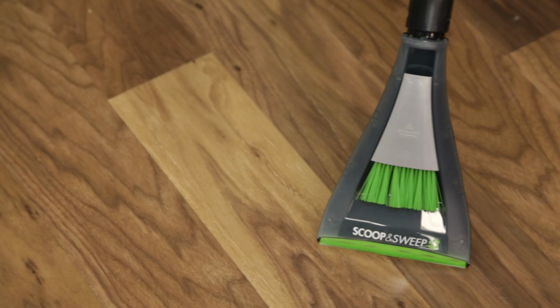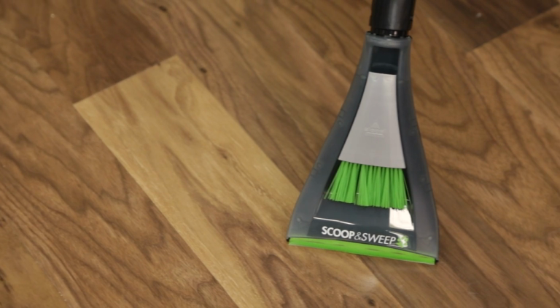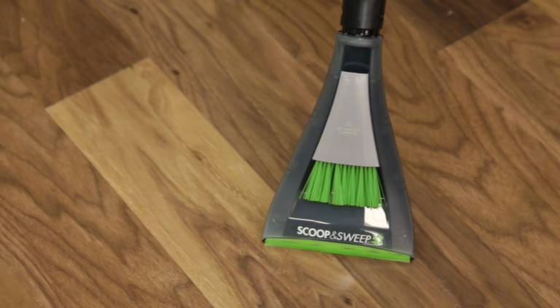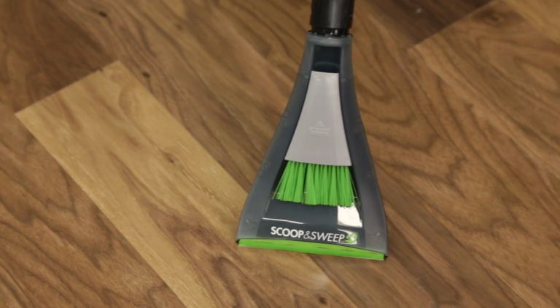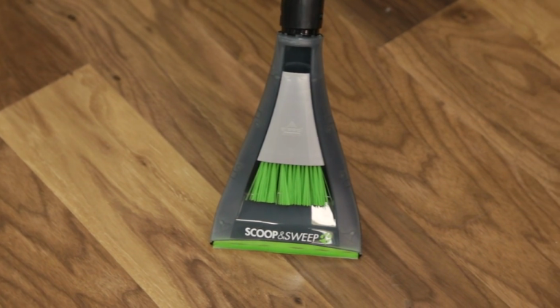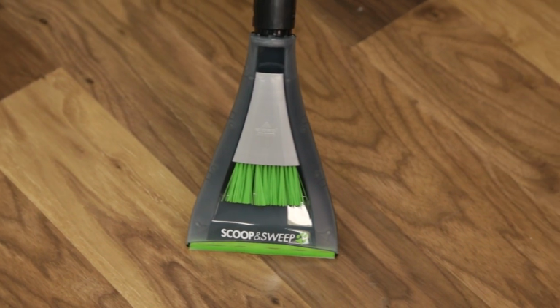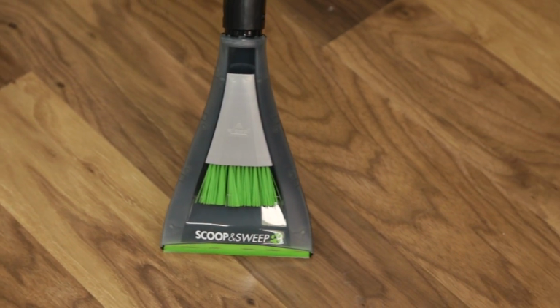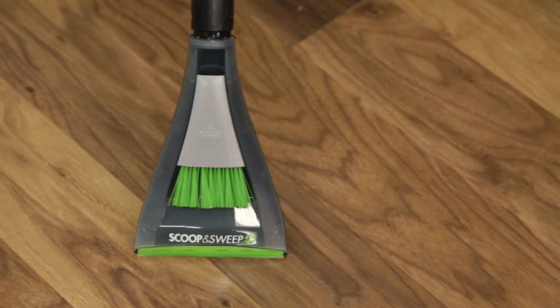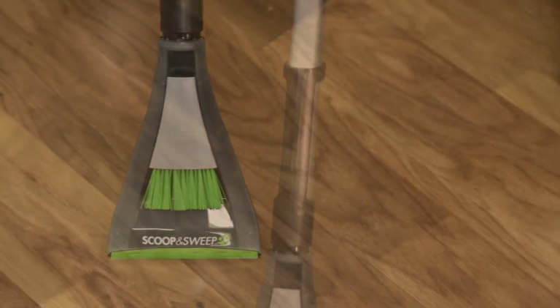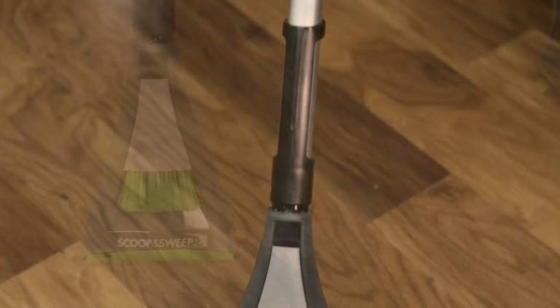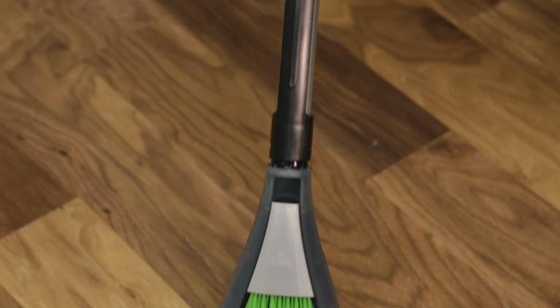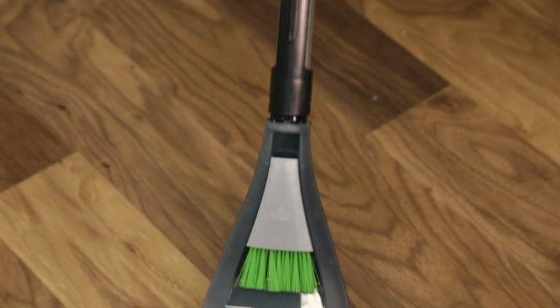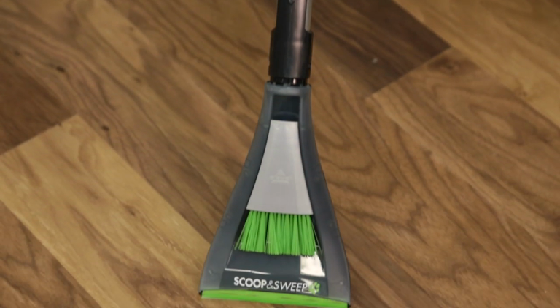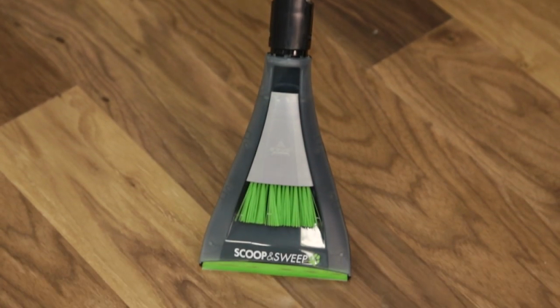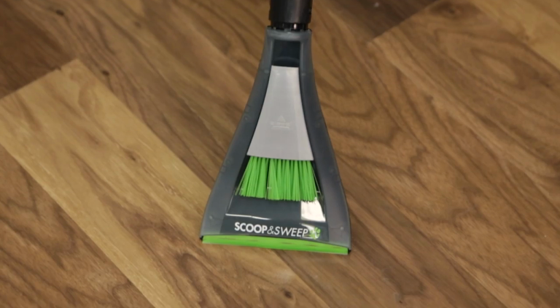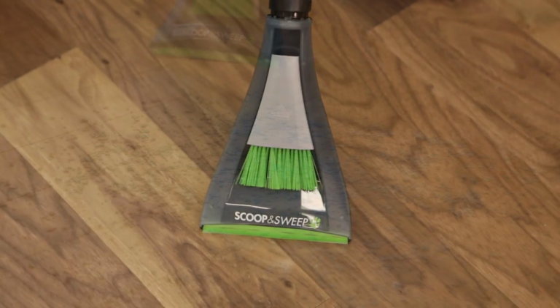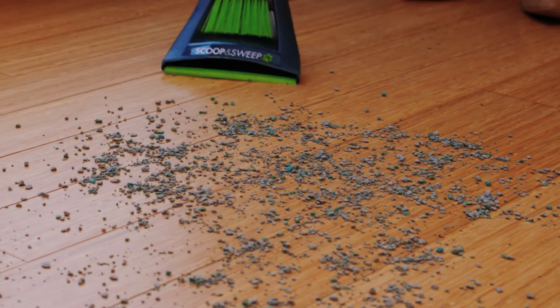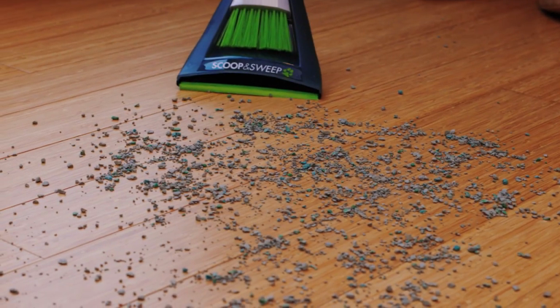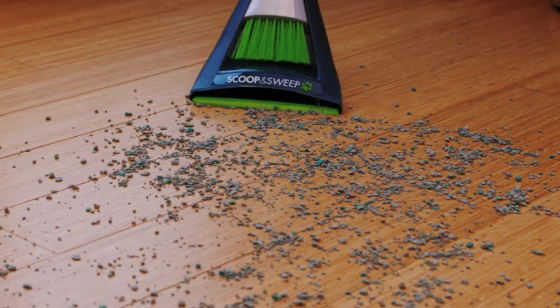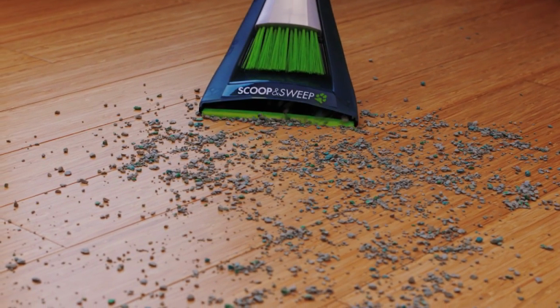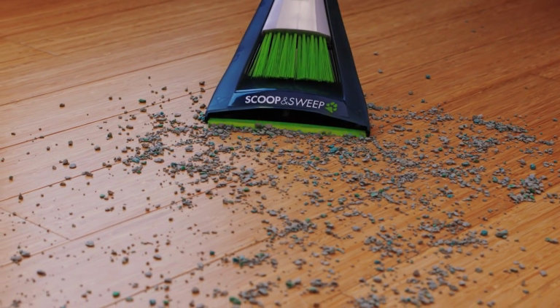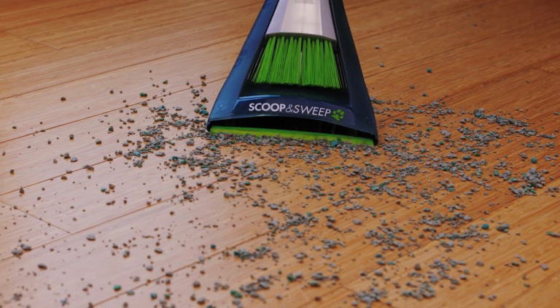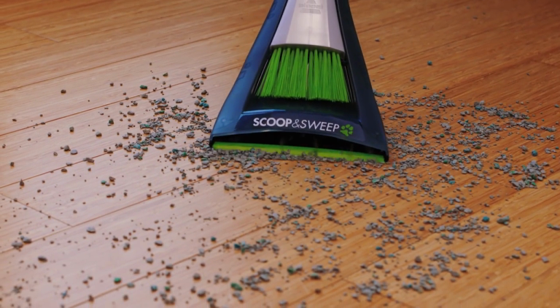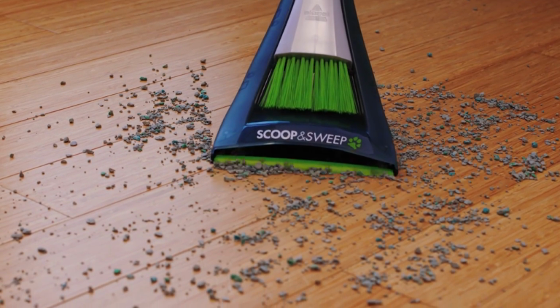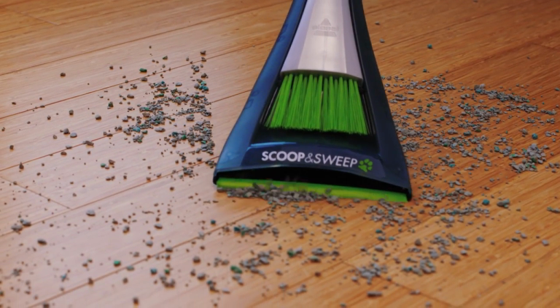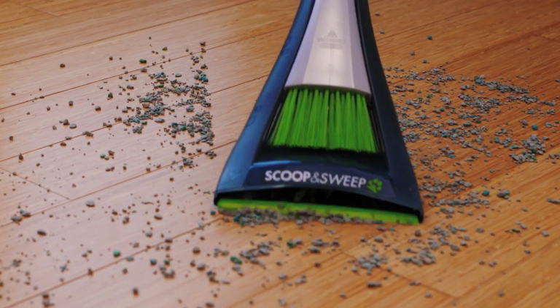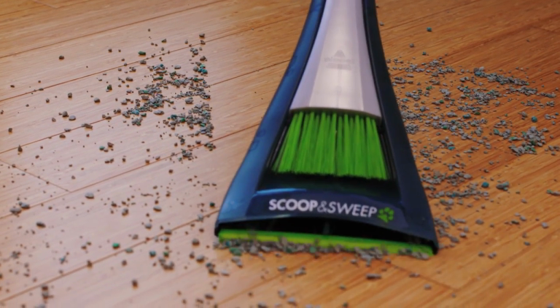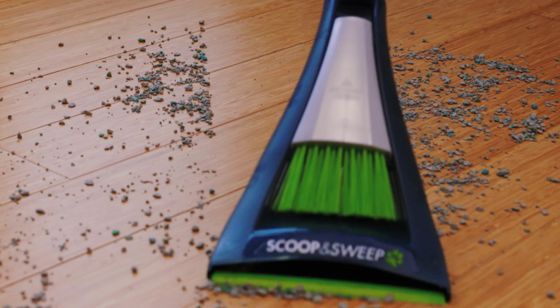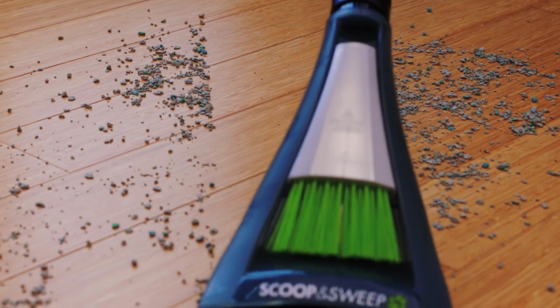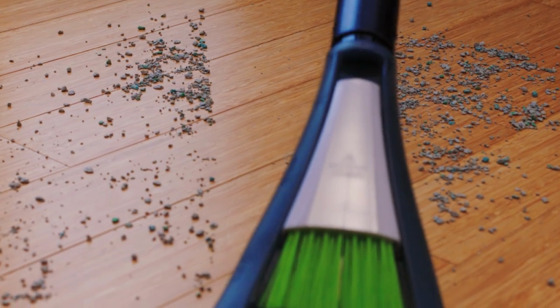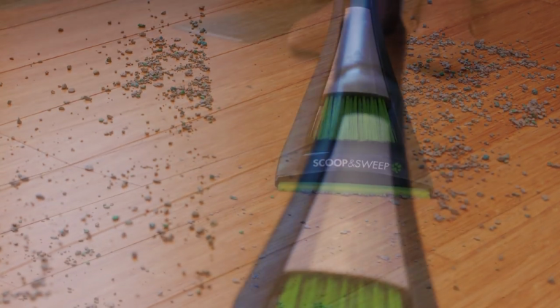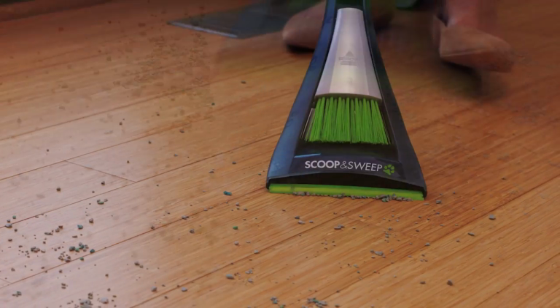Your scoop and sweep tool is all in the name, and we'll show you why. Attach the scoop and sweep to the end of the wand. The scoop features a wide suction path that leads the mess straight into the vacuum. It's great for pet and kid messes.